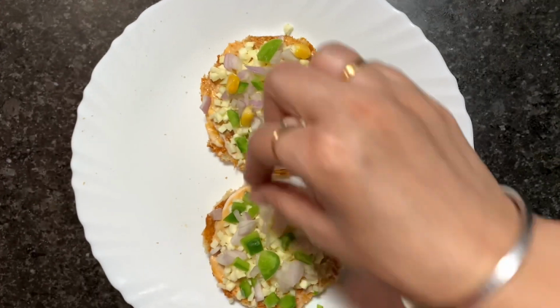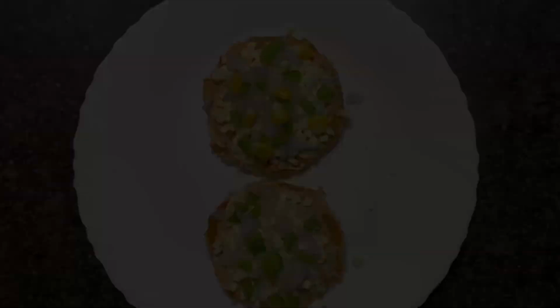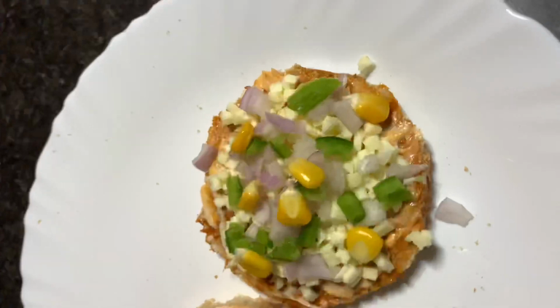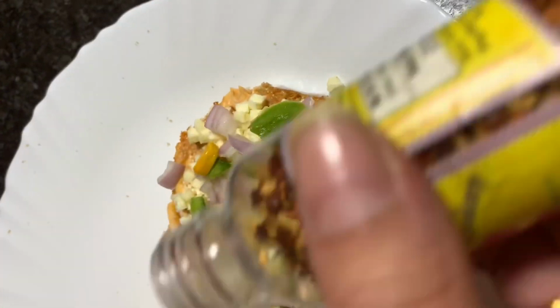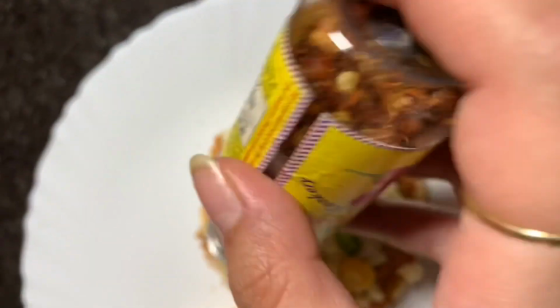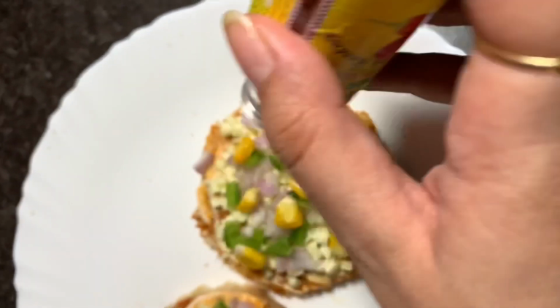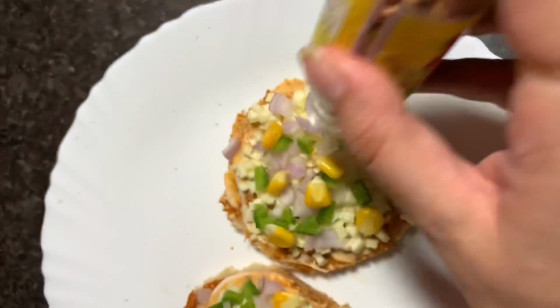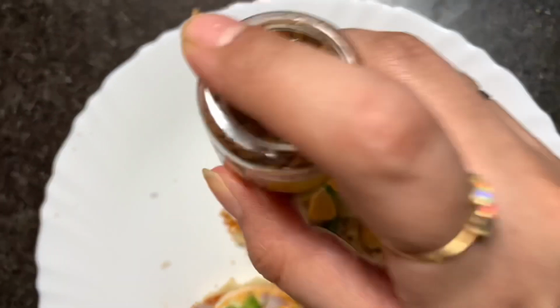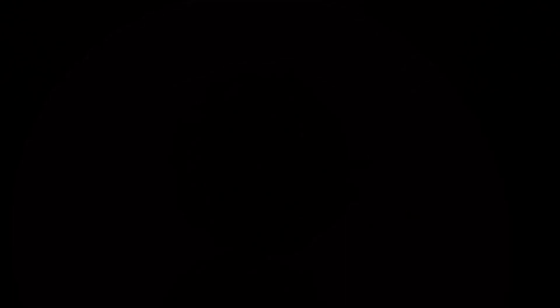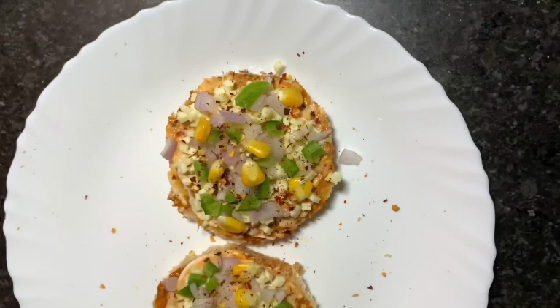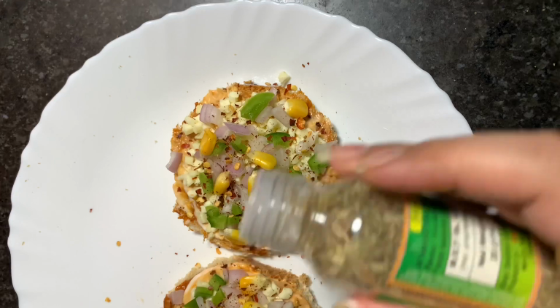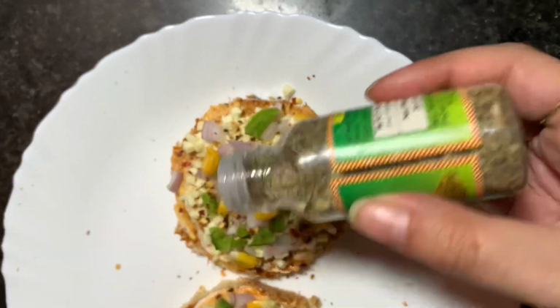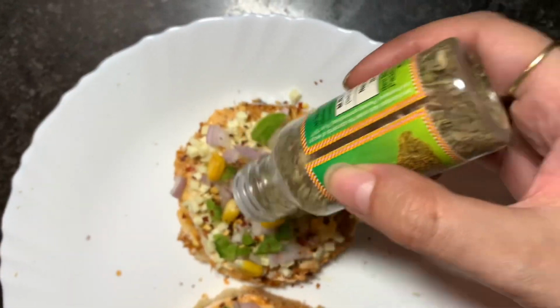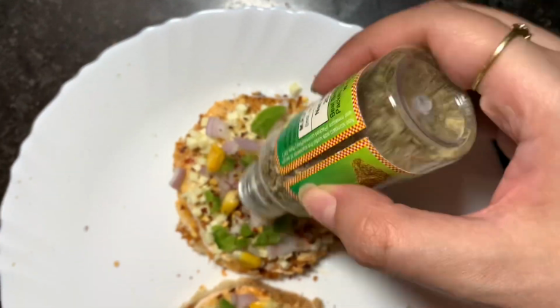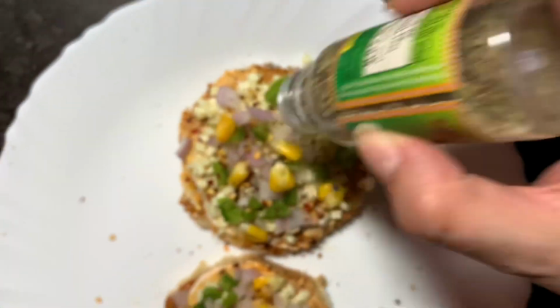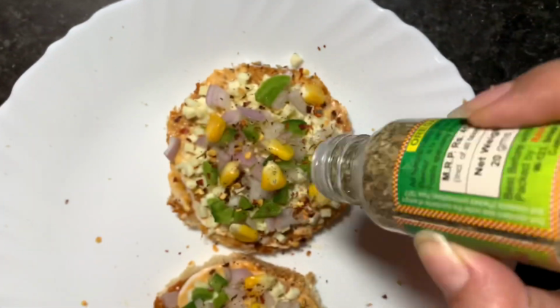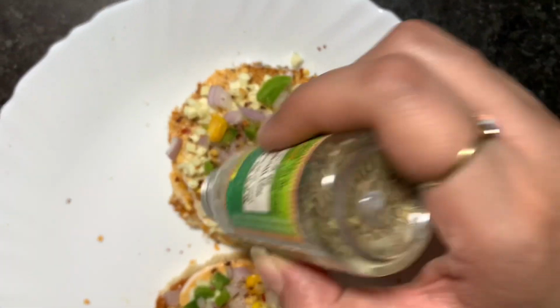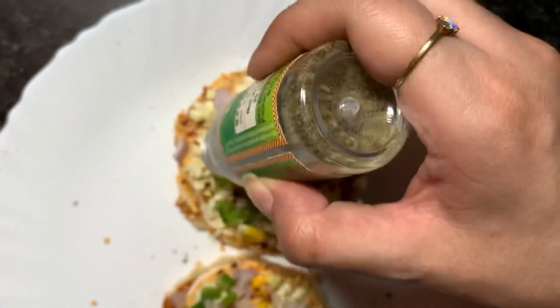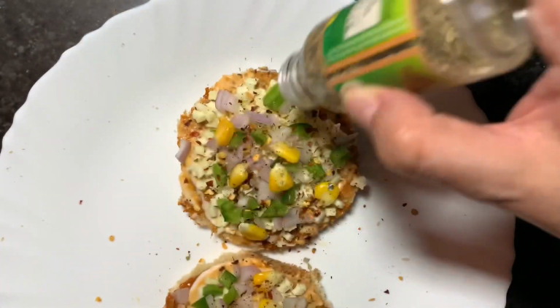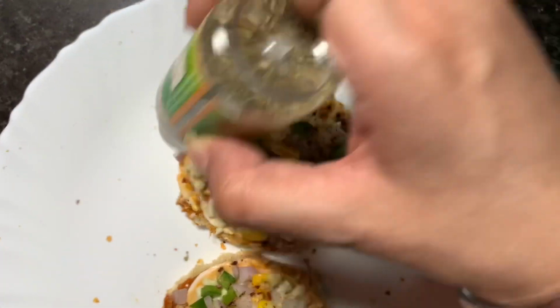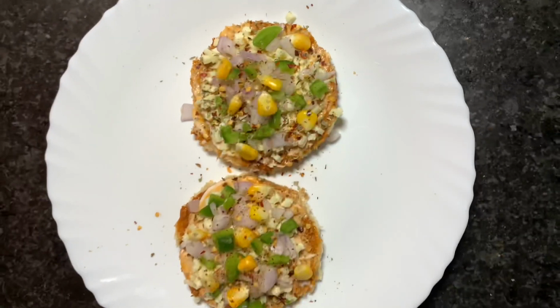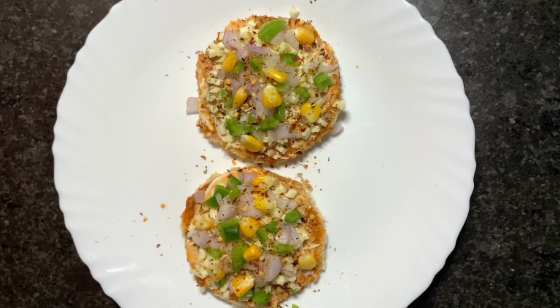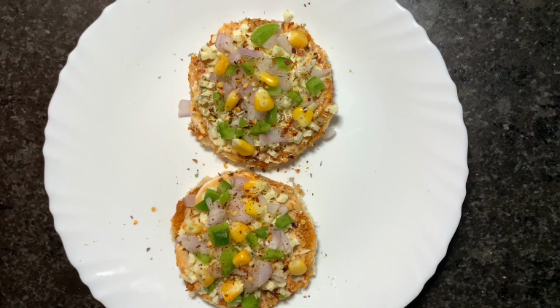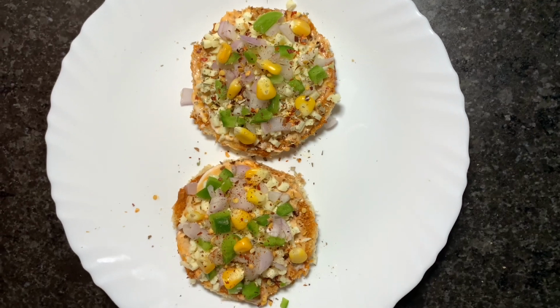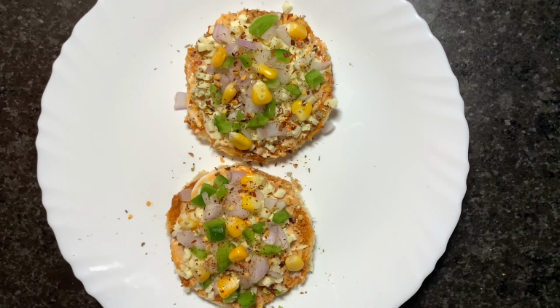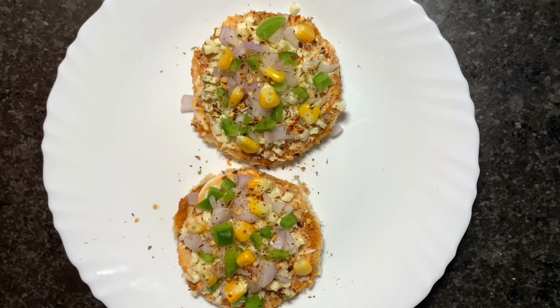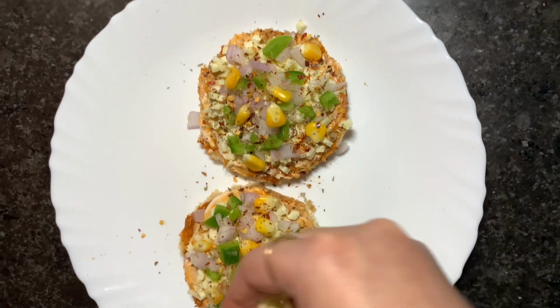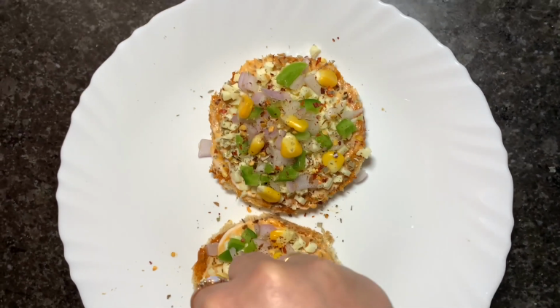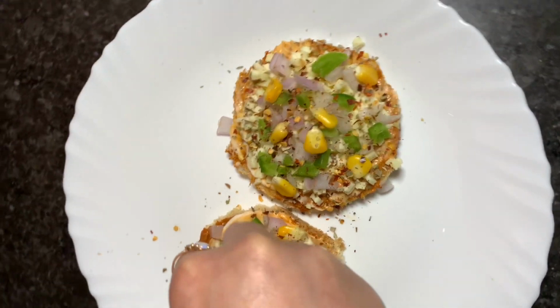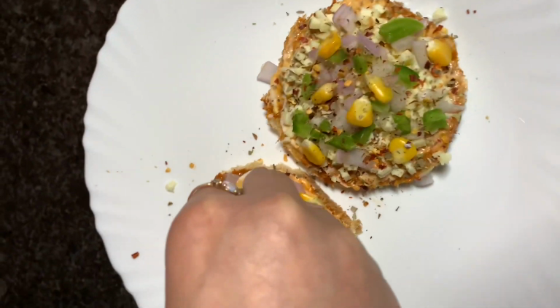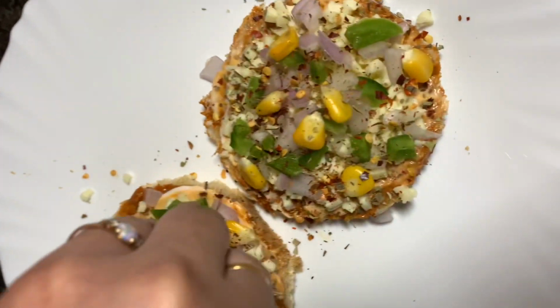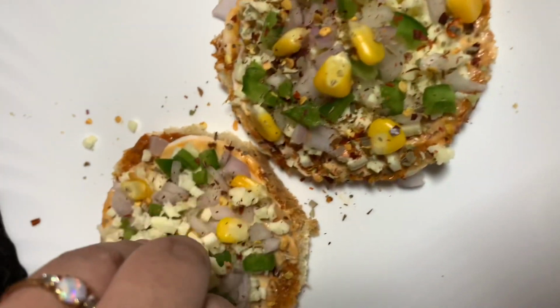So this is ready and now I am going to add some more onions and again some more mozzarella cheese to make it more cheesy.